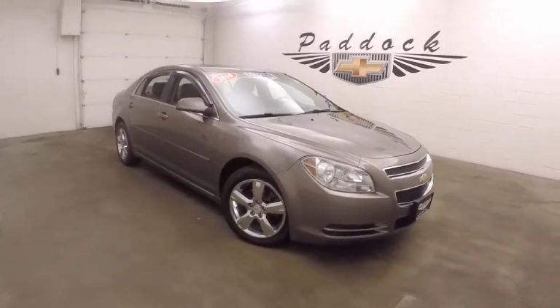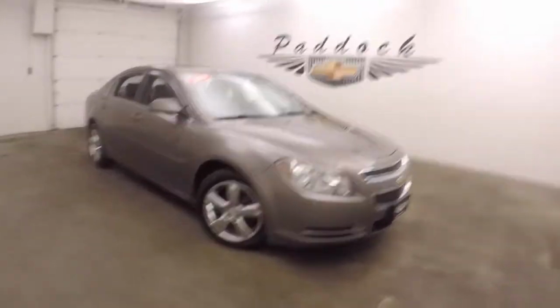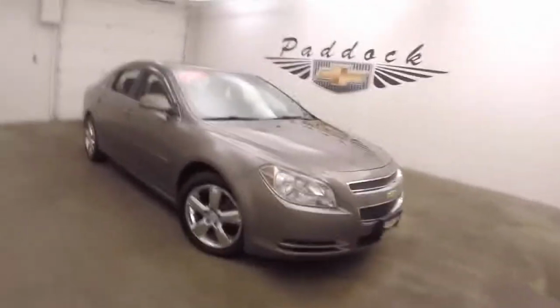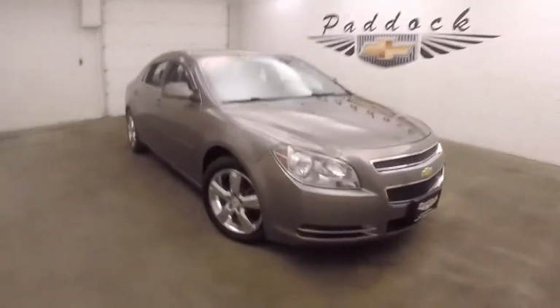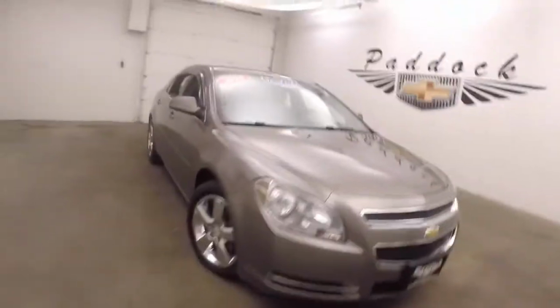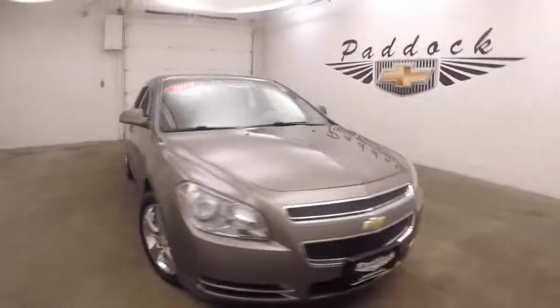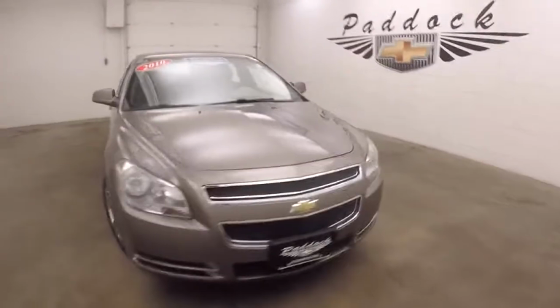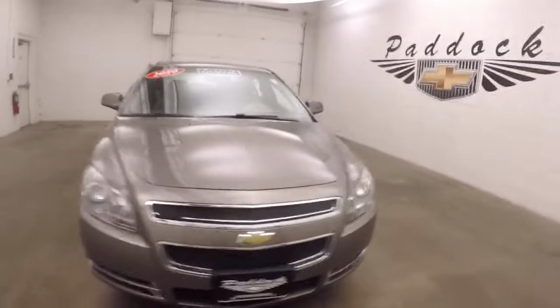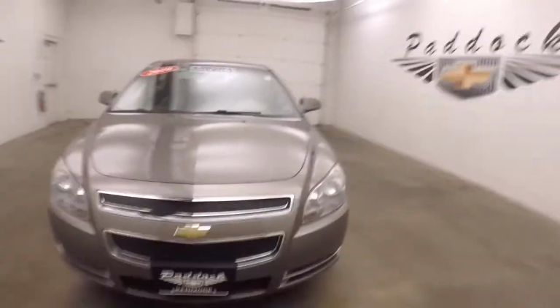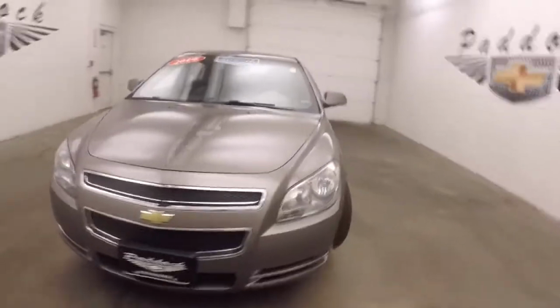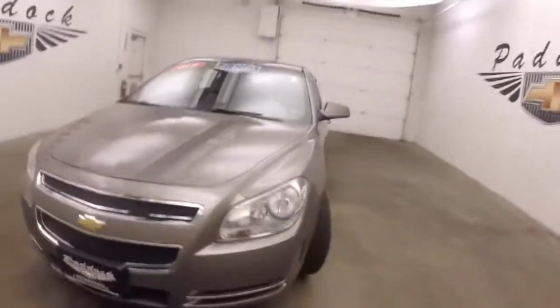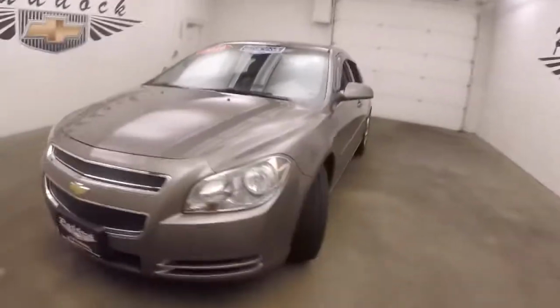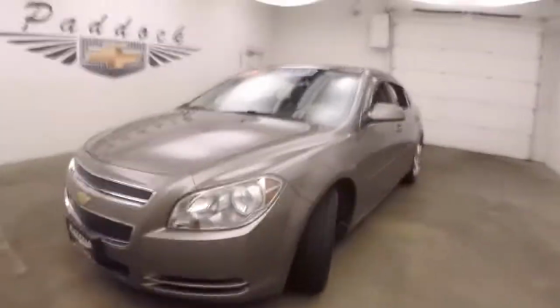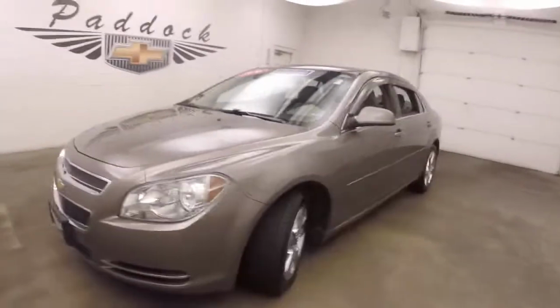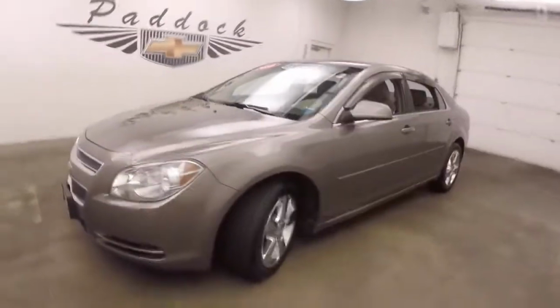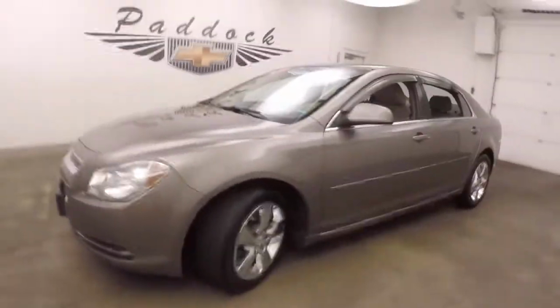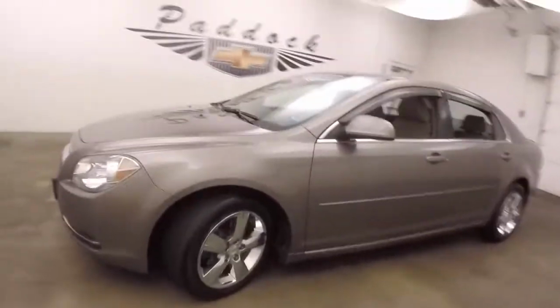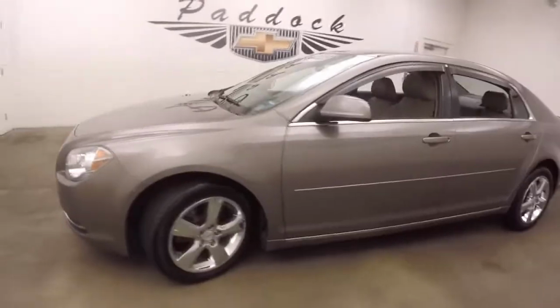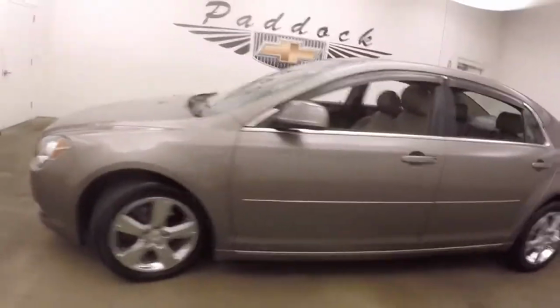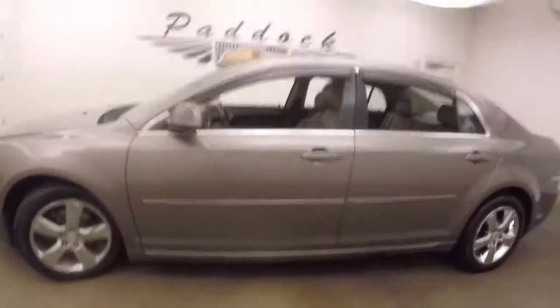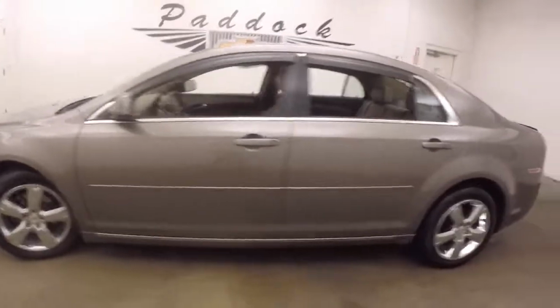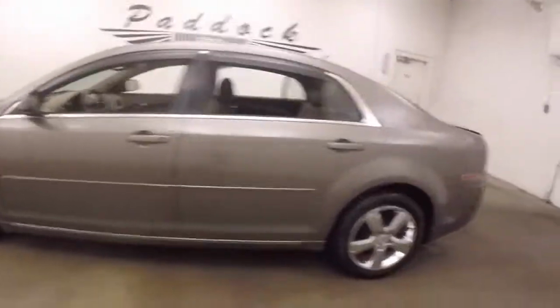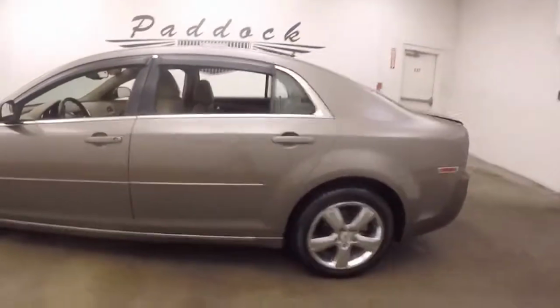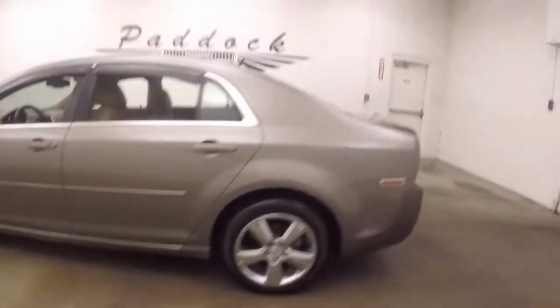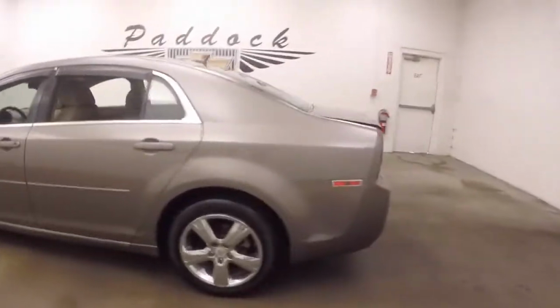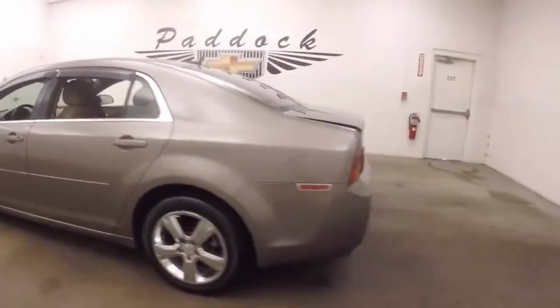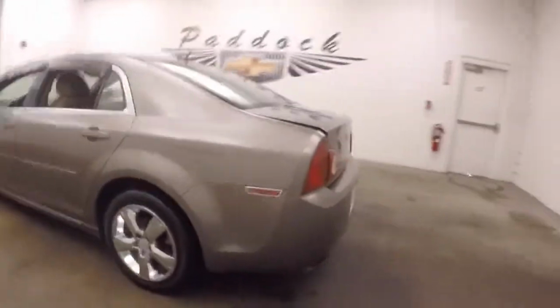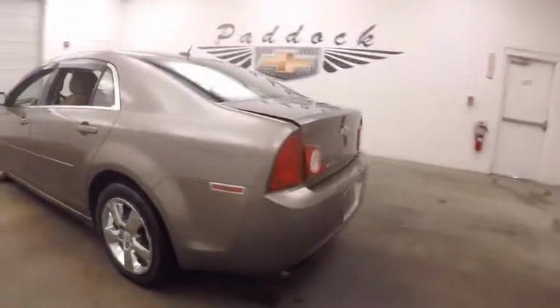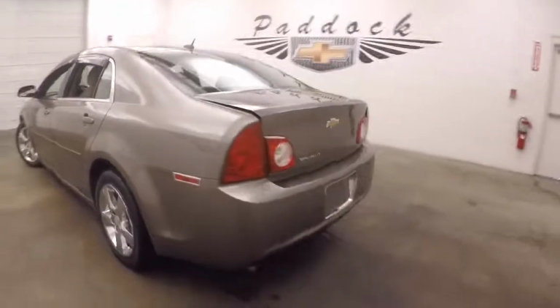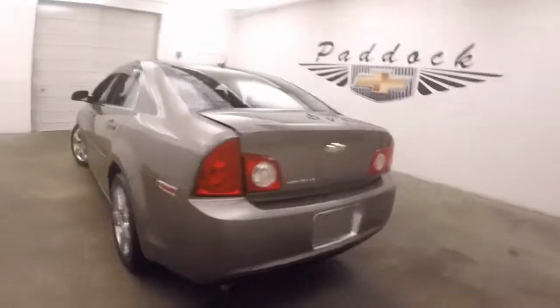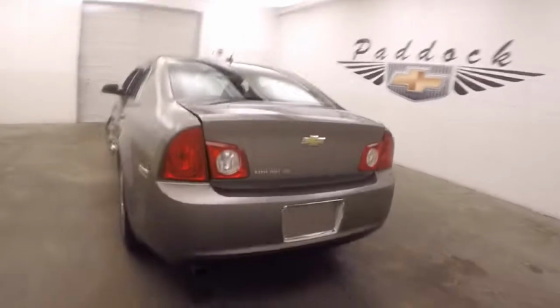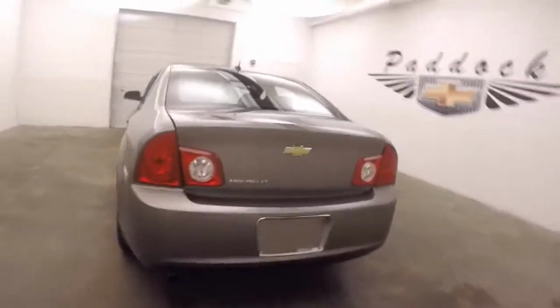2010 Chevy Malibu, Mocha Steel paint. This is a paddock value car. Nice chrome wheels, good tires. Walk around the back here.